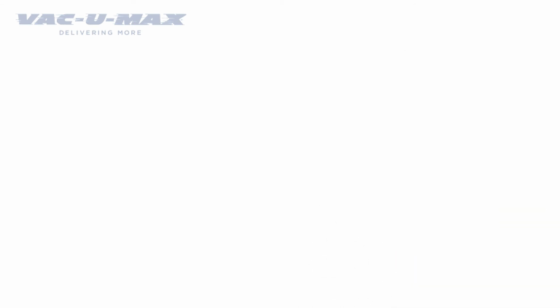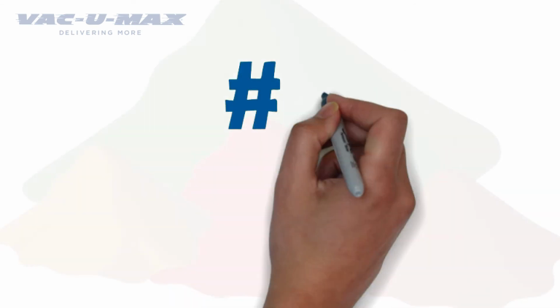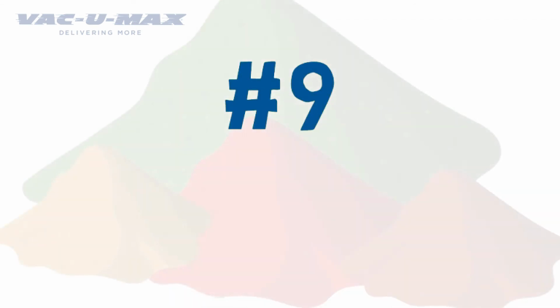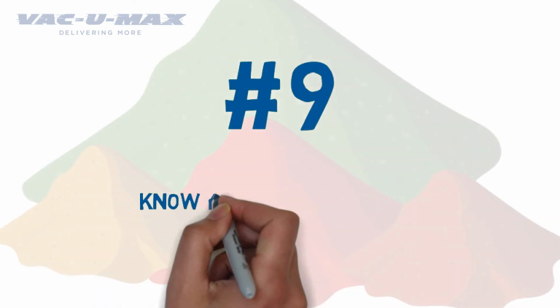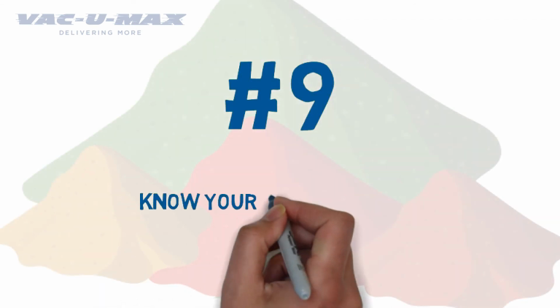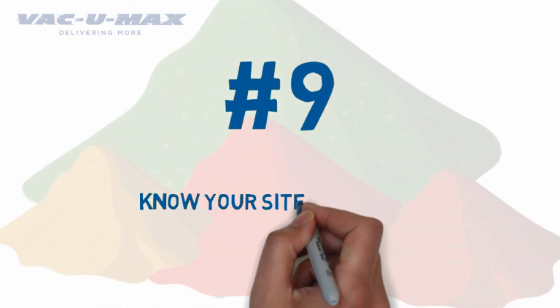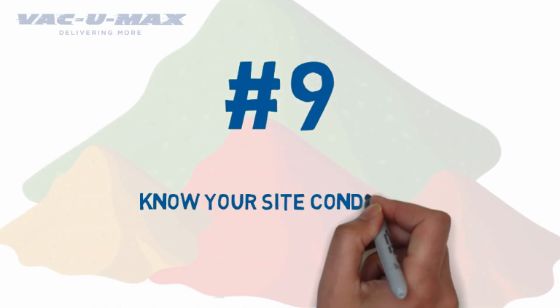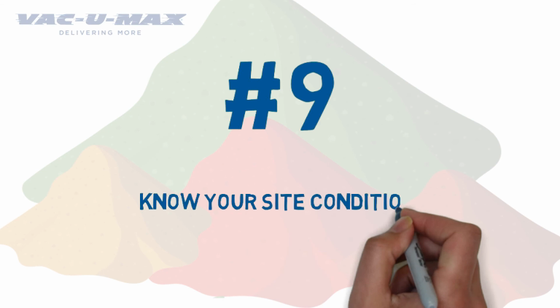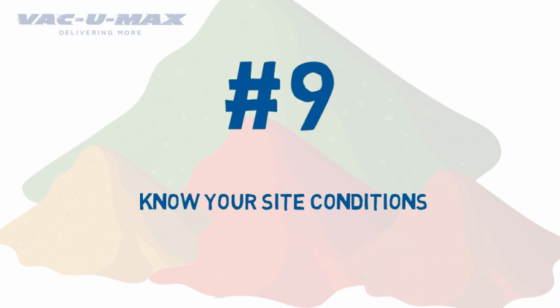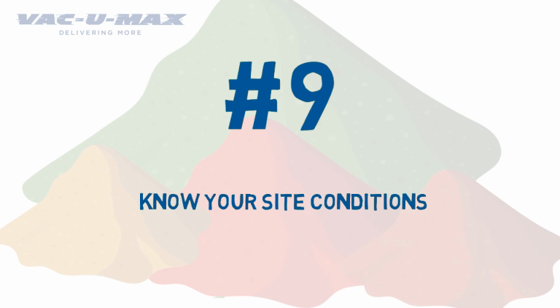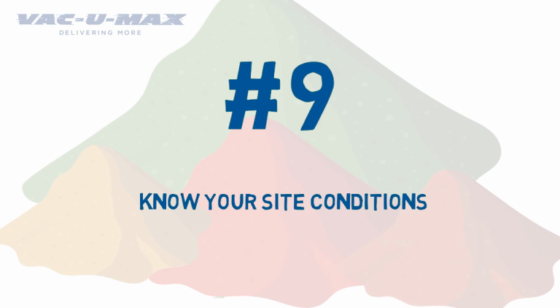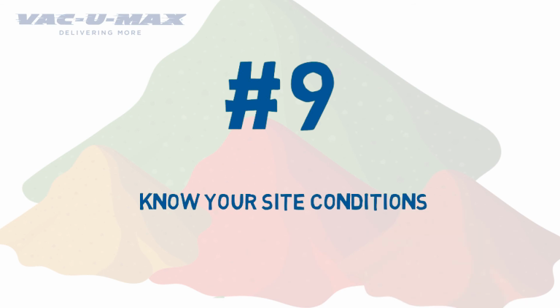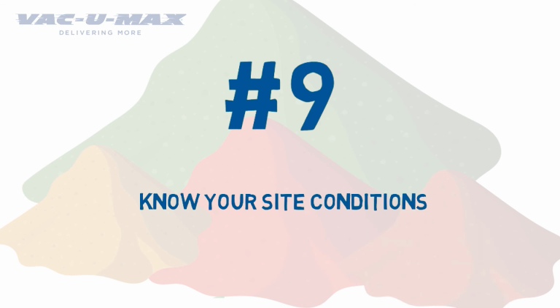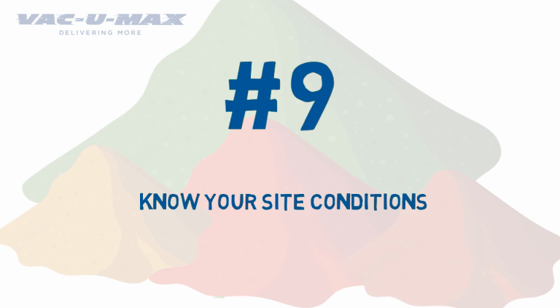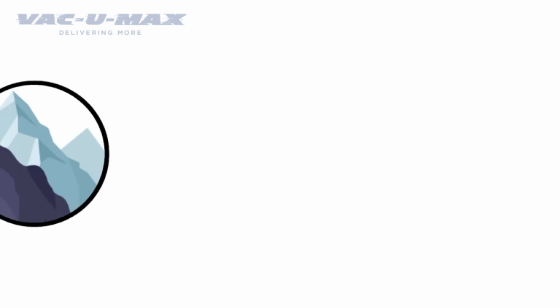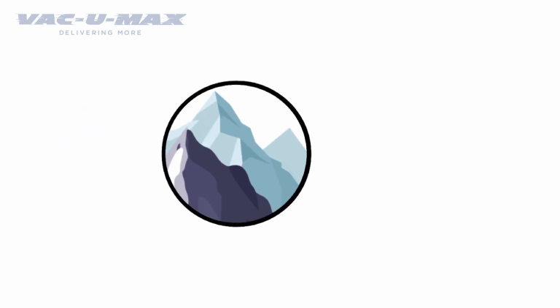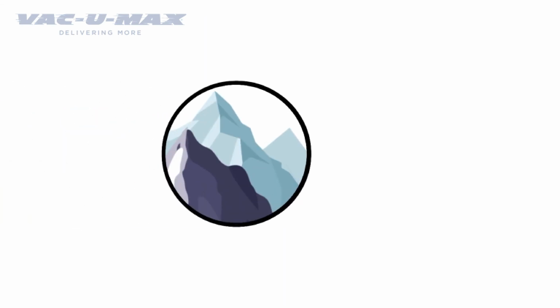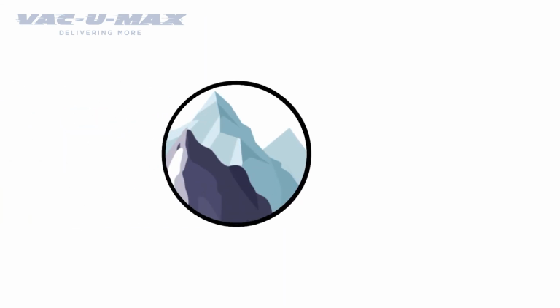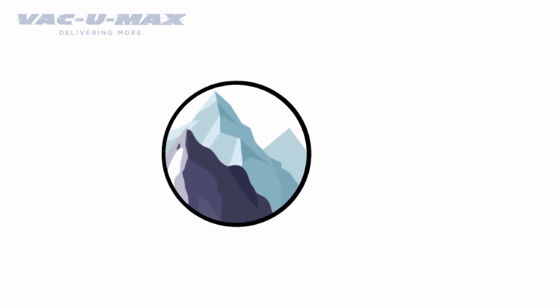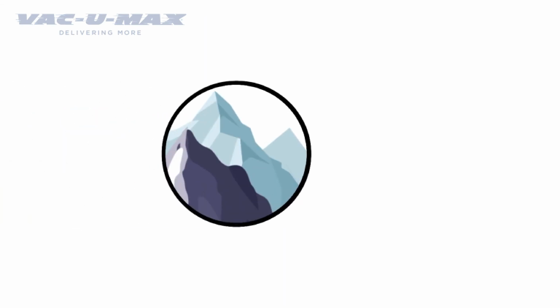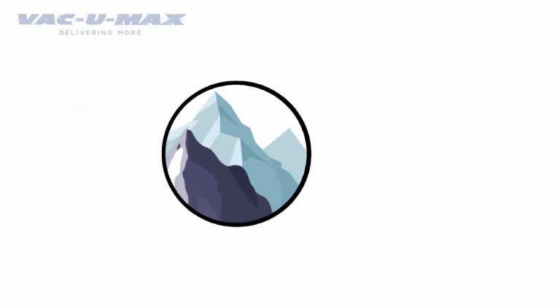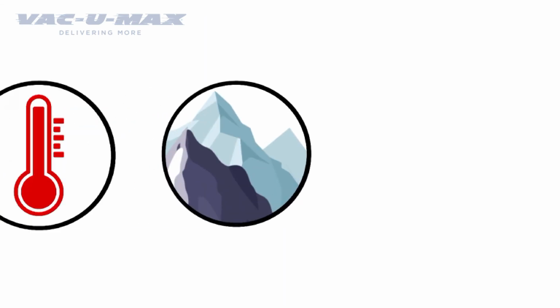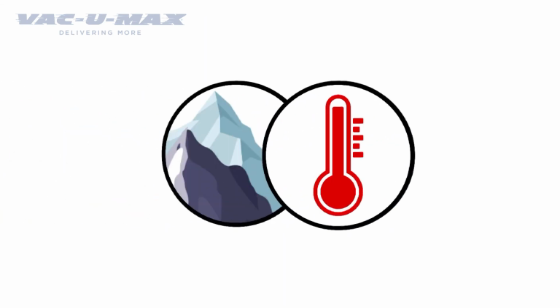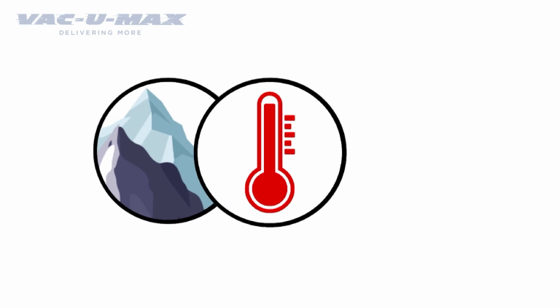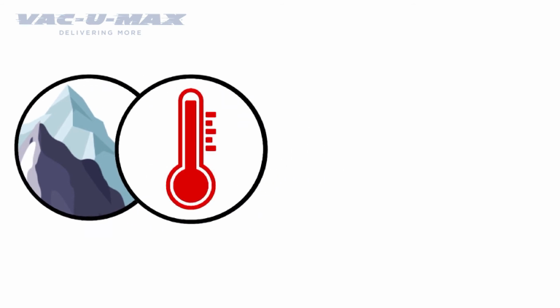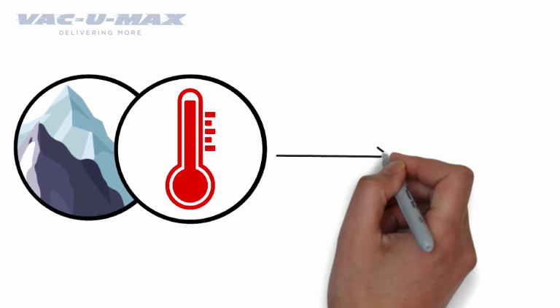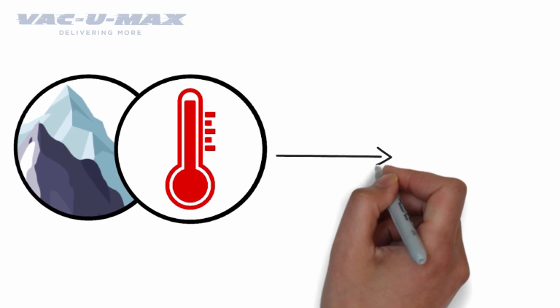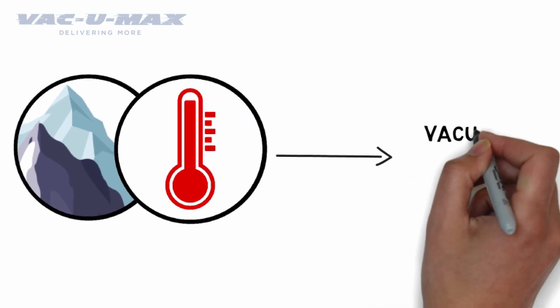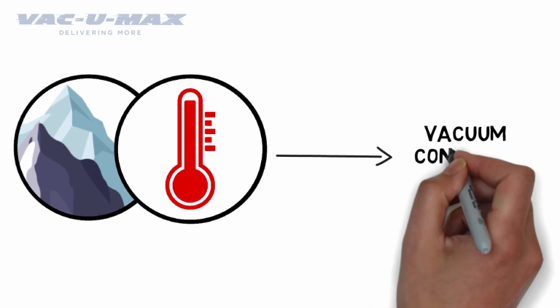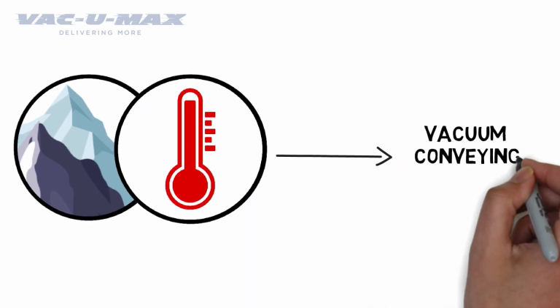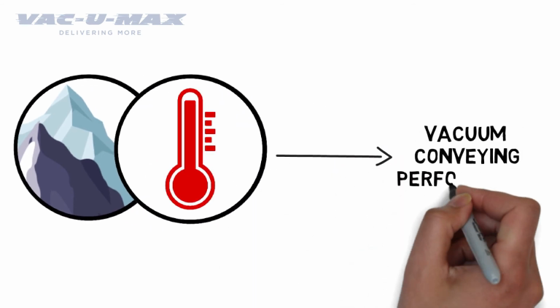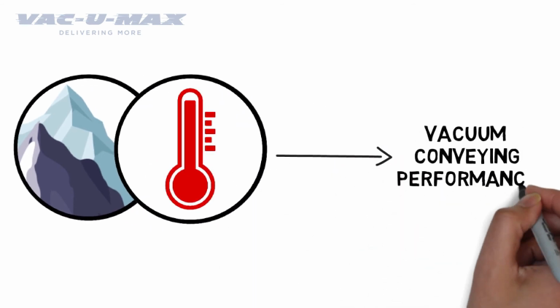Number 9: Know your site conditions. Environmental influences such as facilities located in mountainous areas or non-temperature controlled facilities will directly affect vacuum conveying performance.